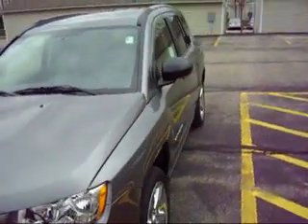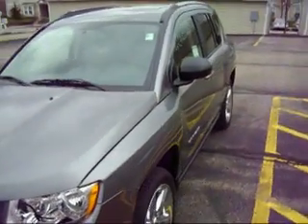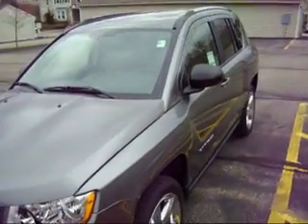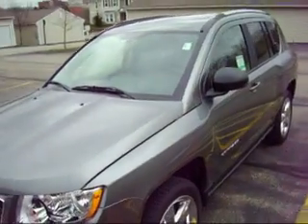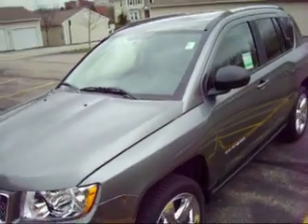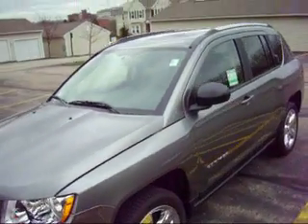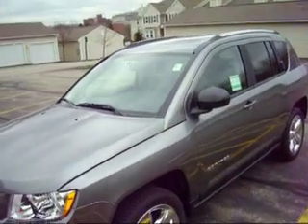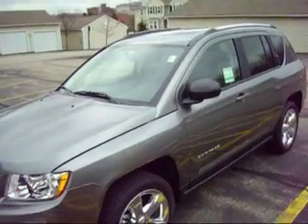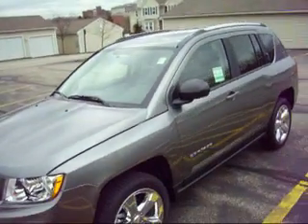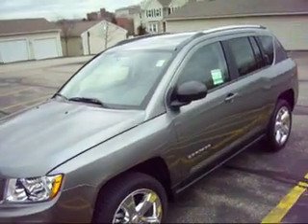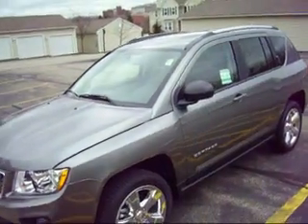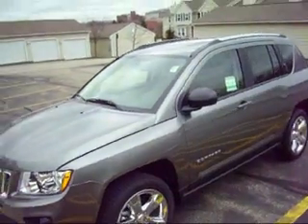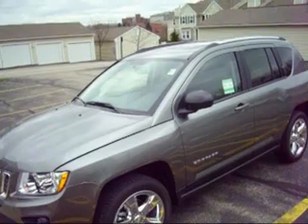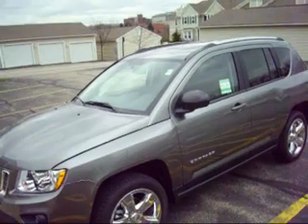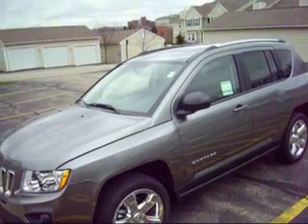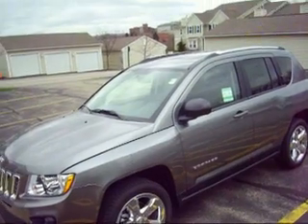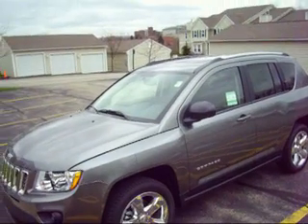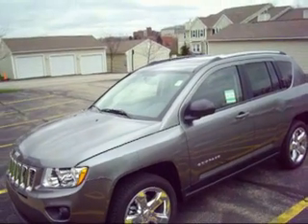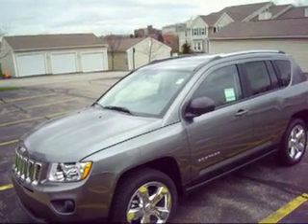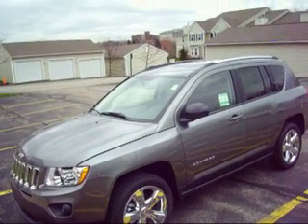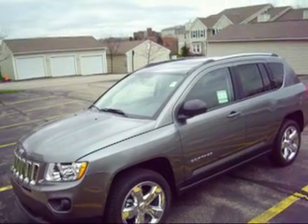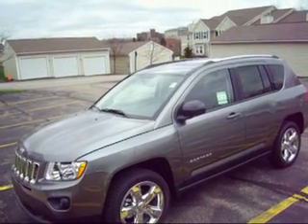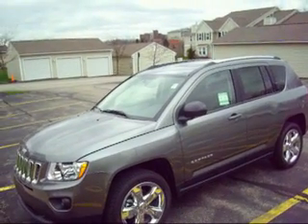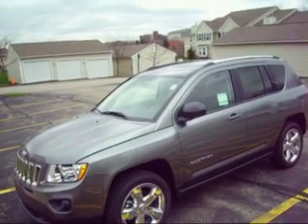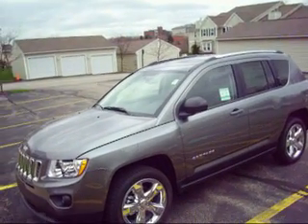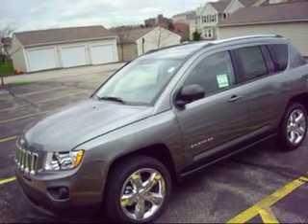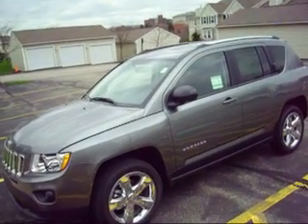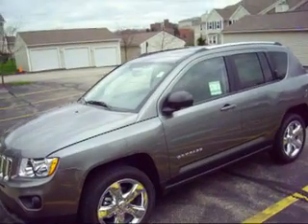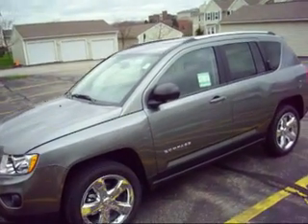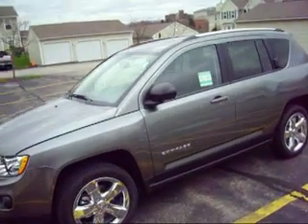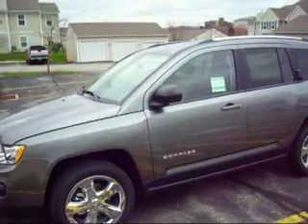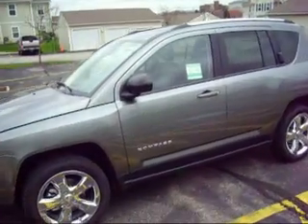The Jeep Compass Limited is the most fuel-efficient 4WD vehicle made today by anybody. And it's a great-looking car.